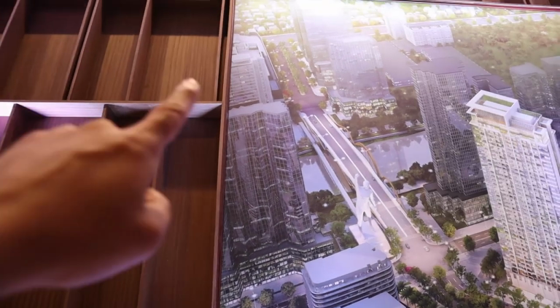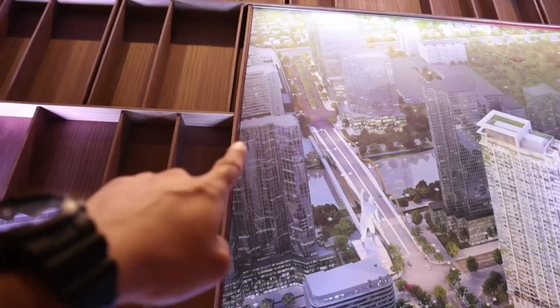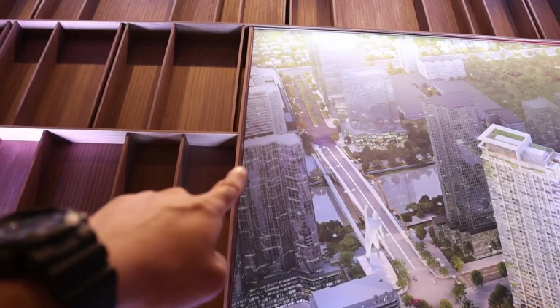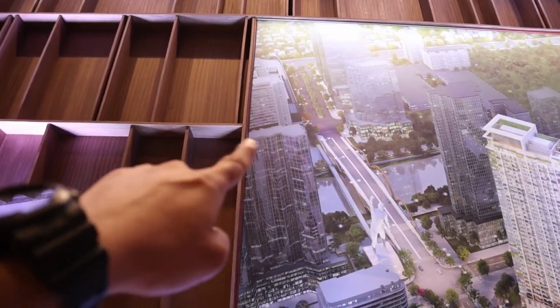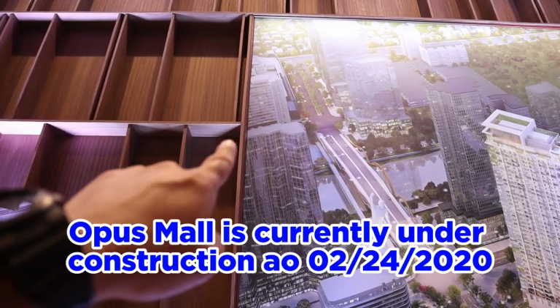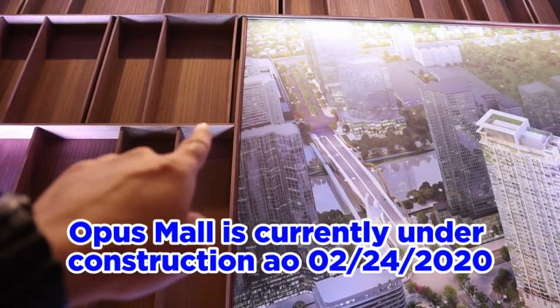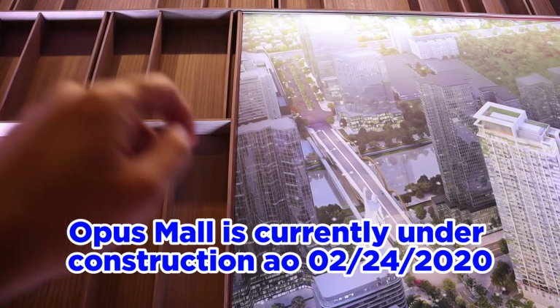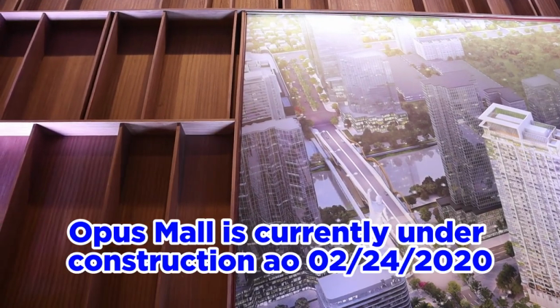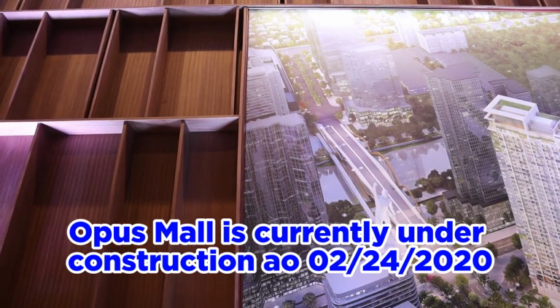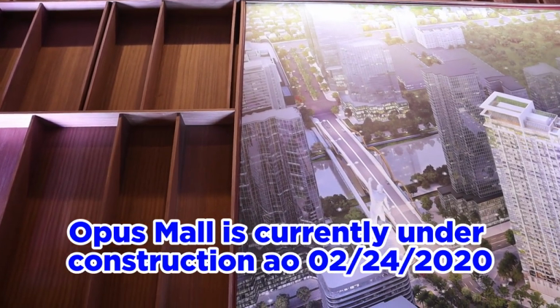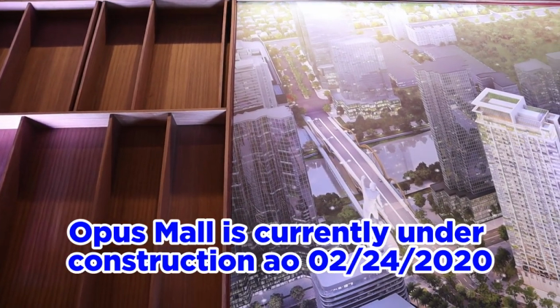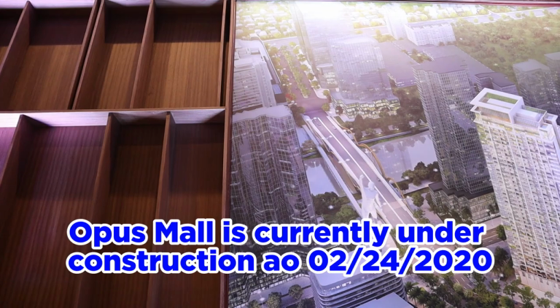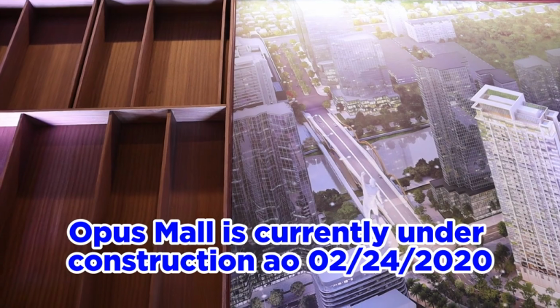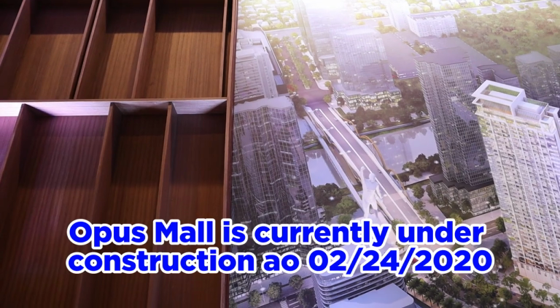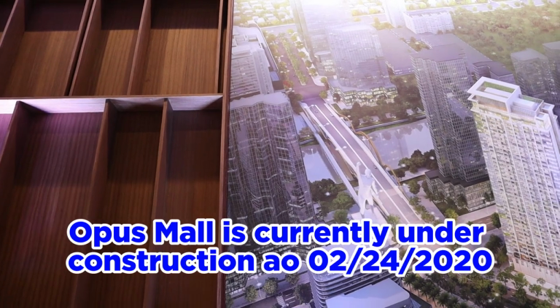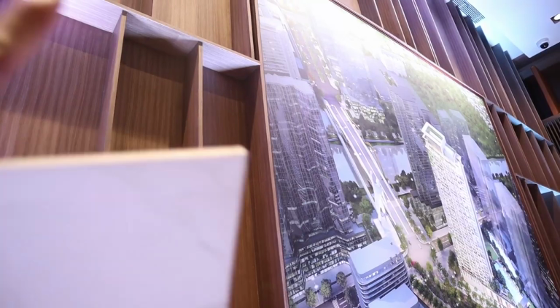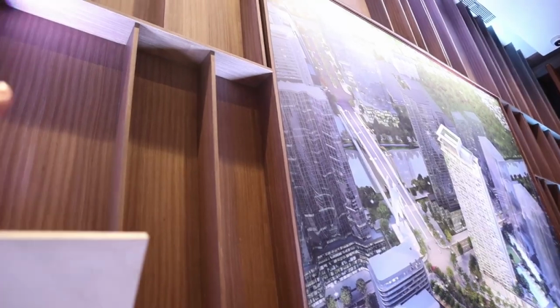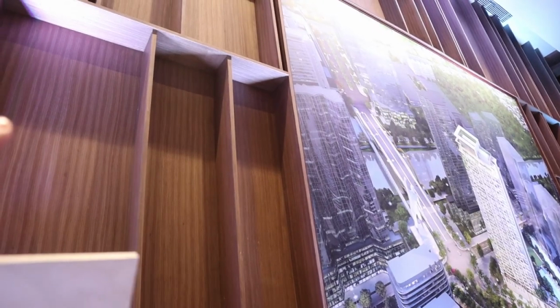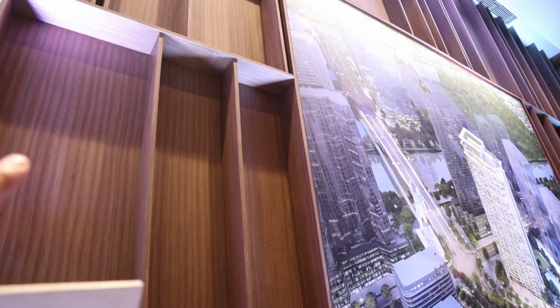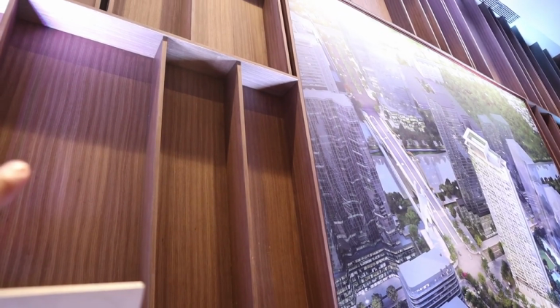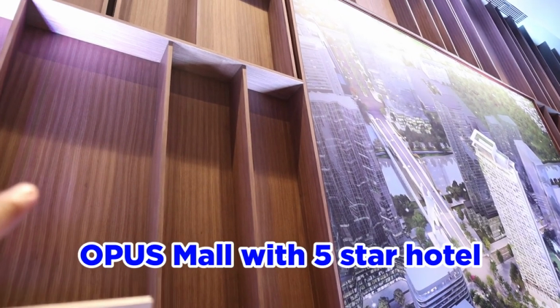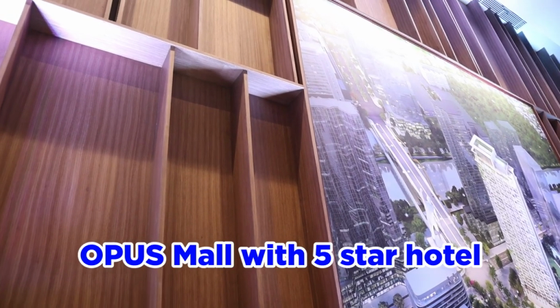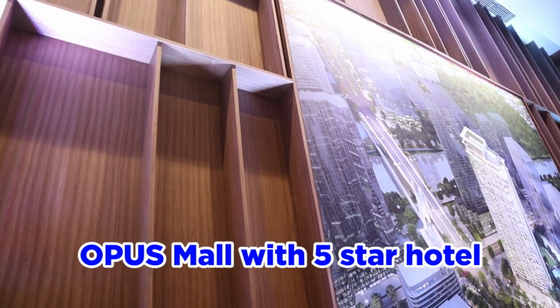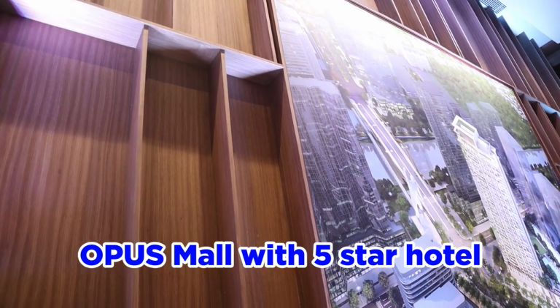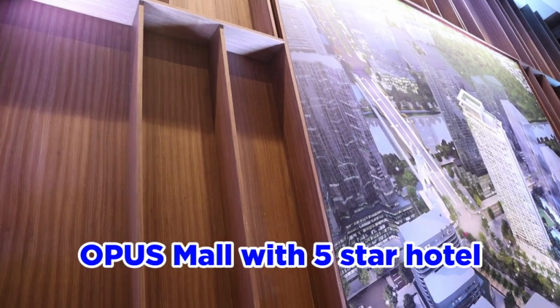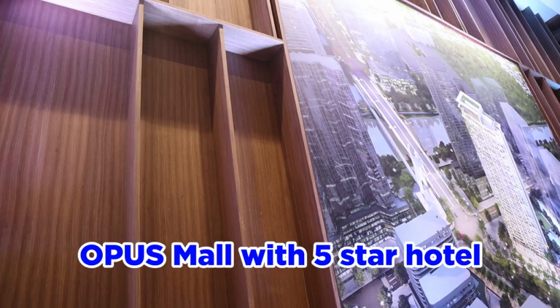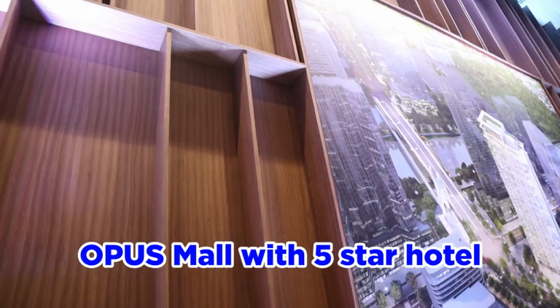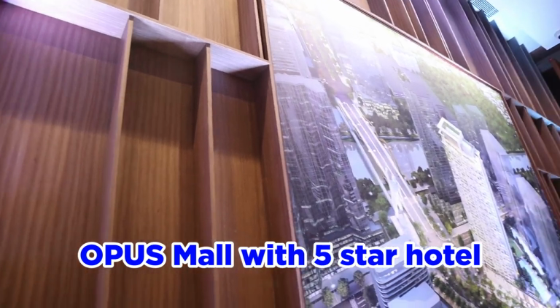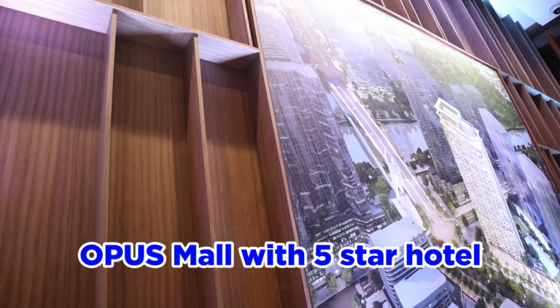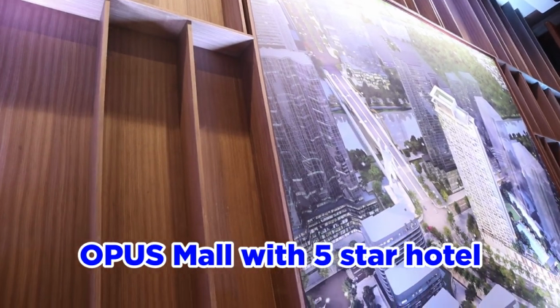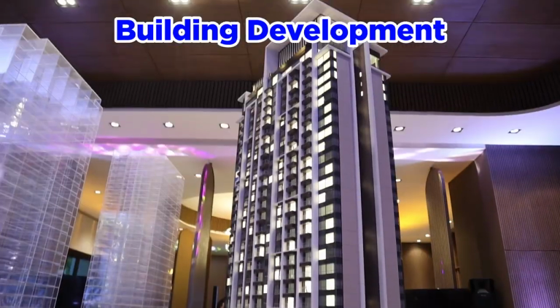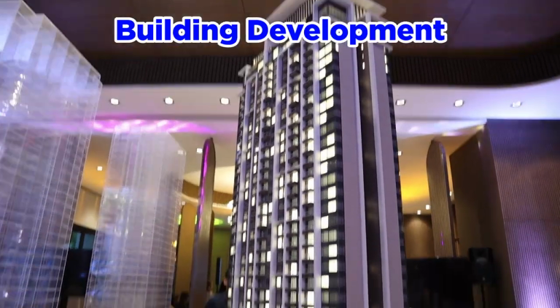In front, they will be establishing an Opus Mall. This mall is a brand of Robinson's that they're just starting. The mall would have its own five-star hotel at the top, so you could have your visitors stay there if you don't want them at home.